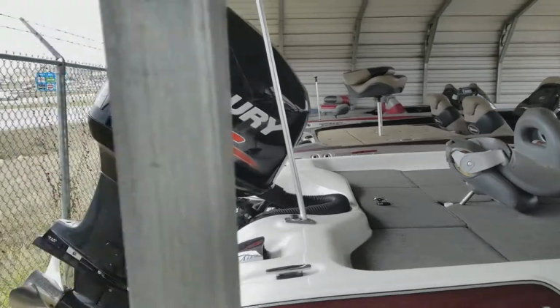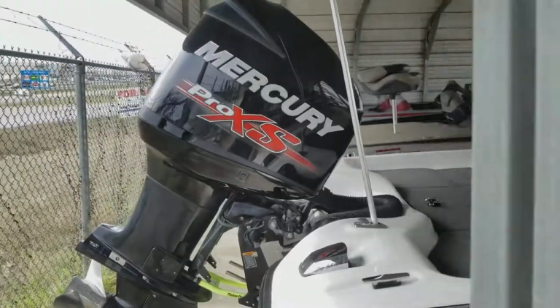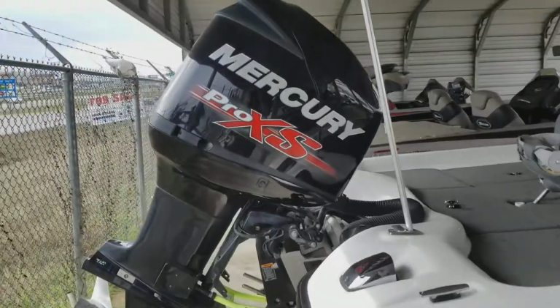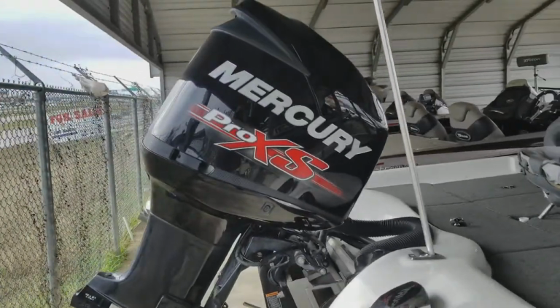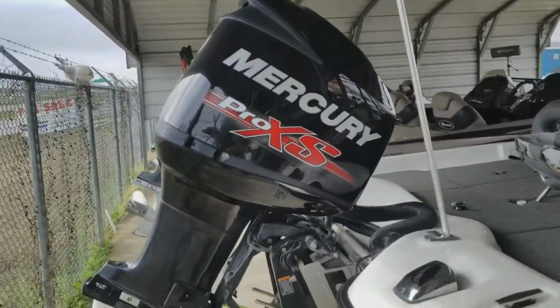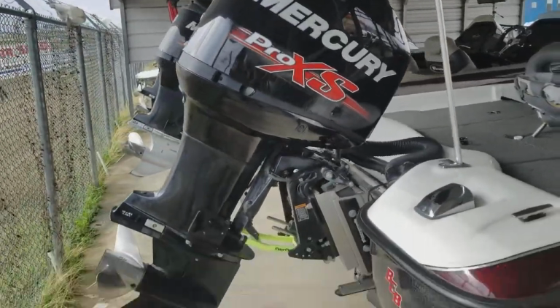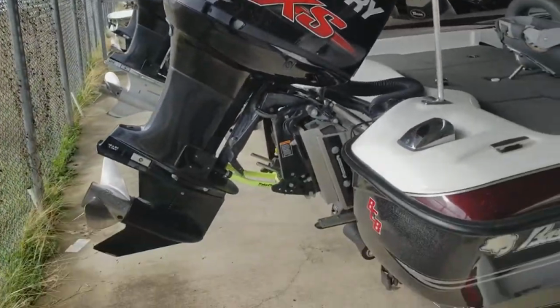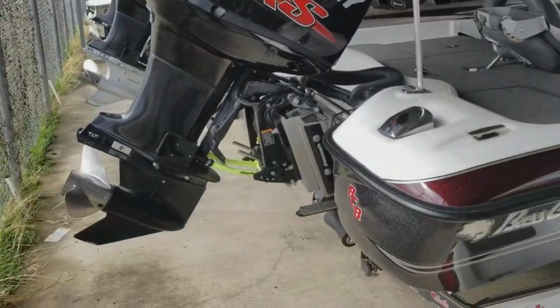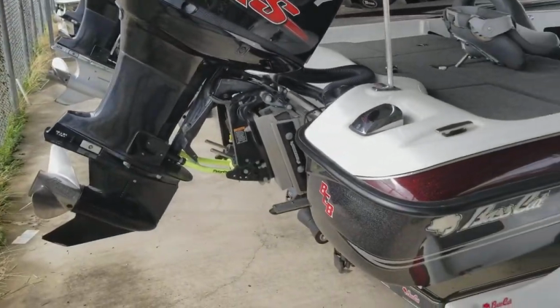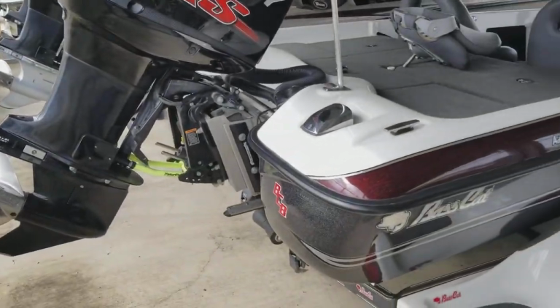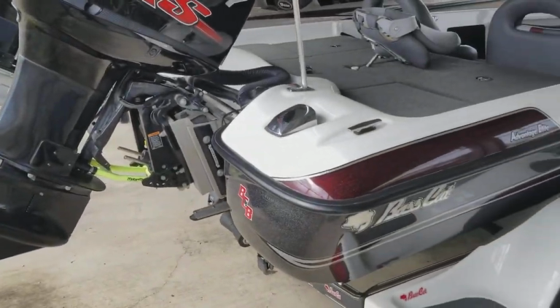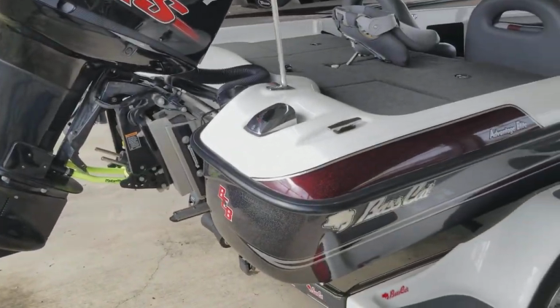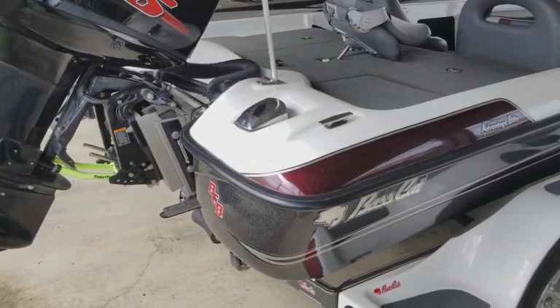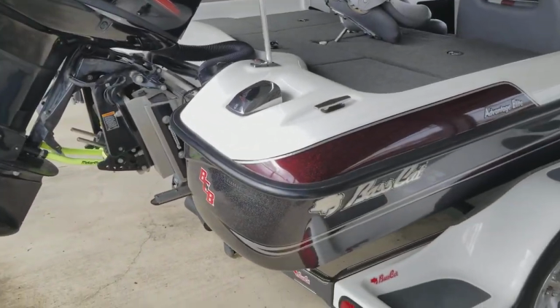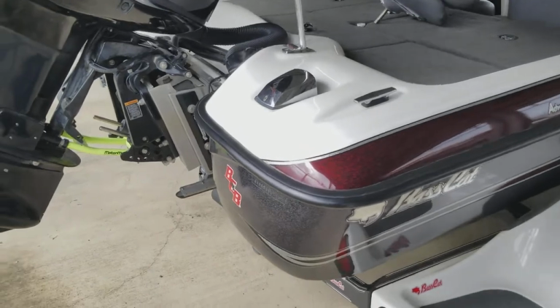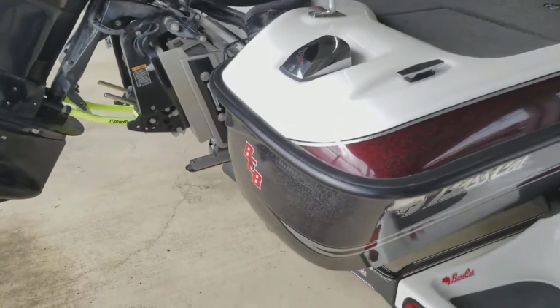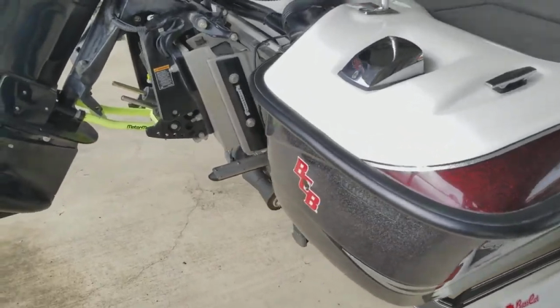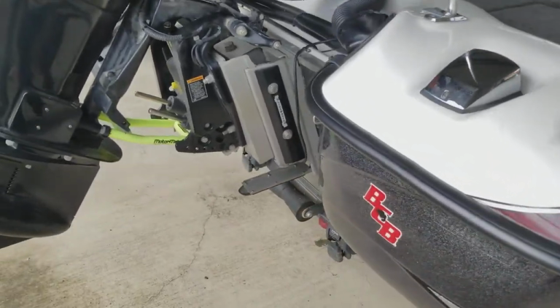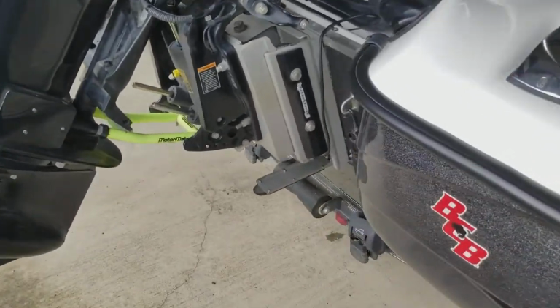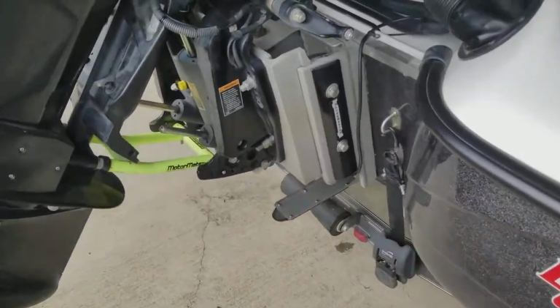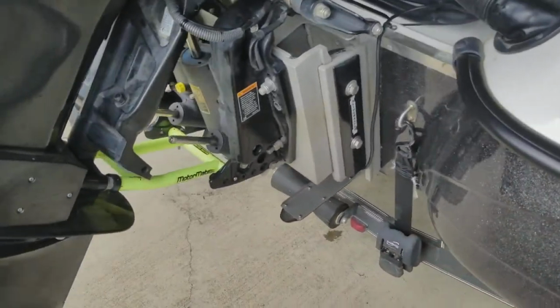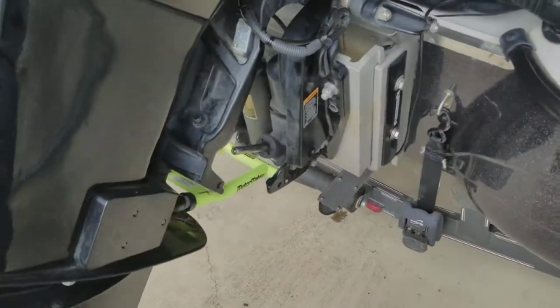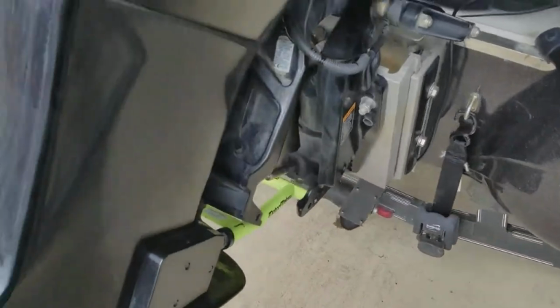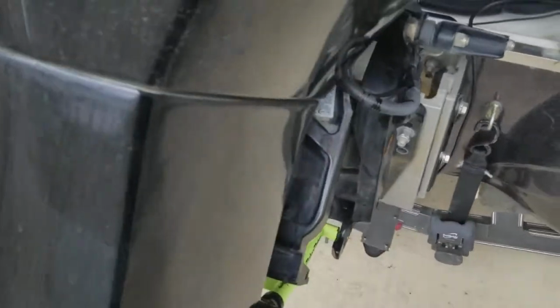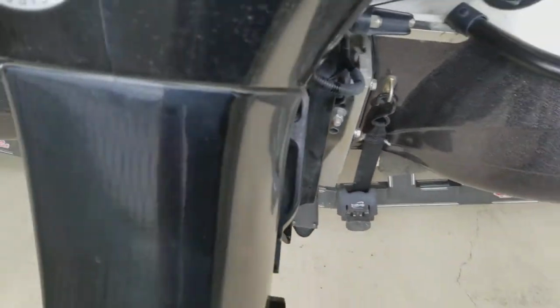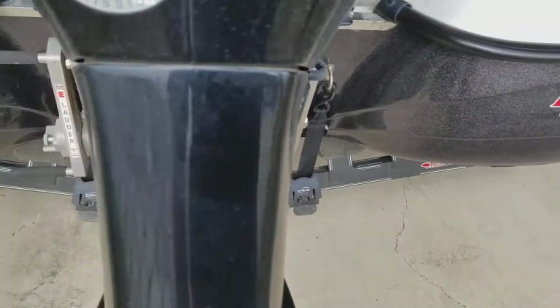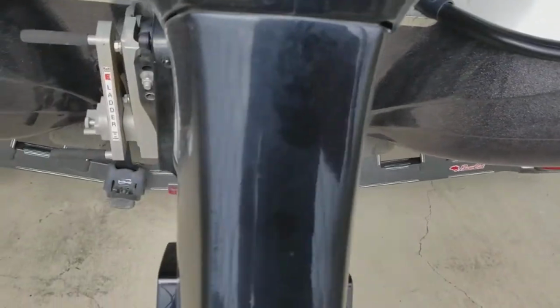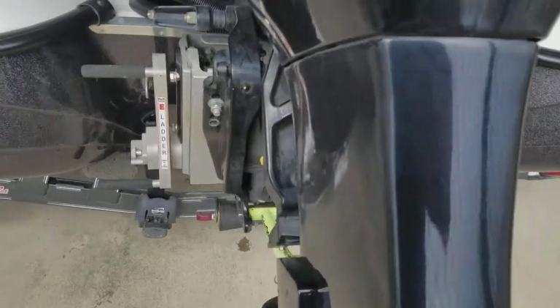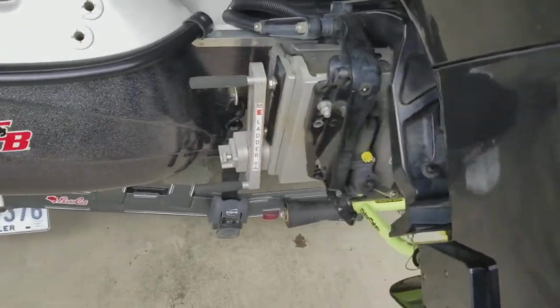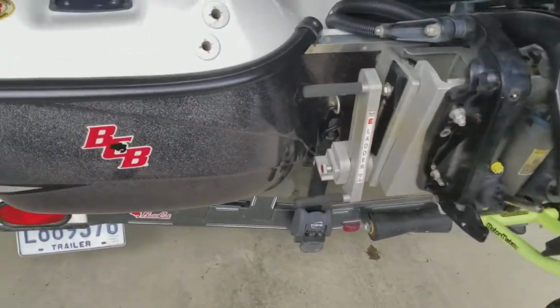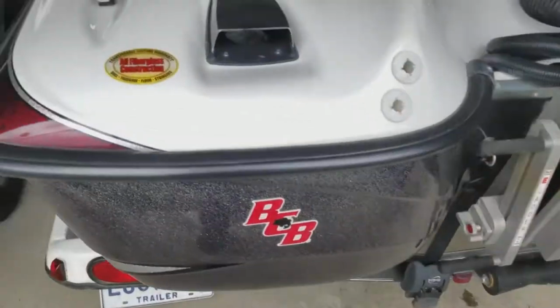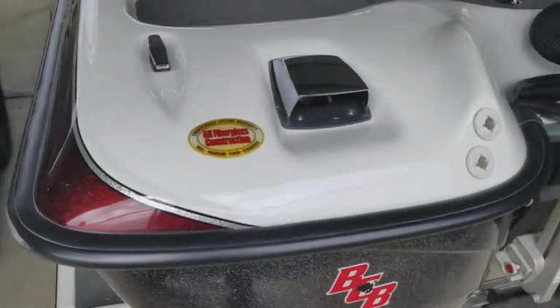200 Mercury Pro XS, under 200 hours, has StructureScan.